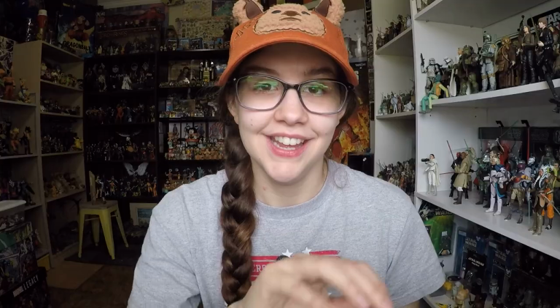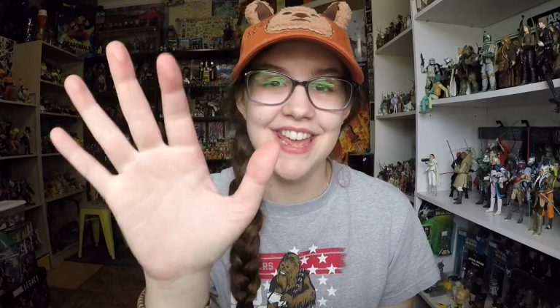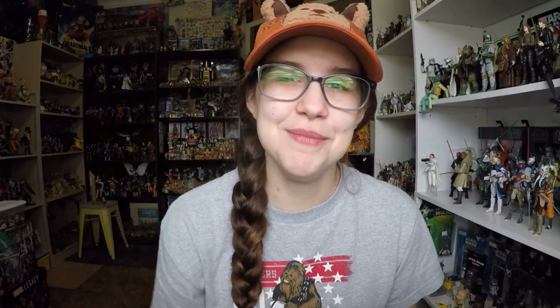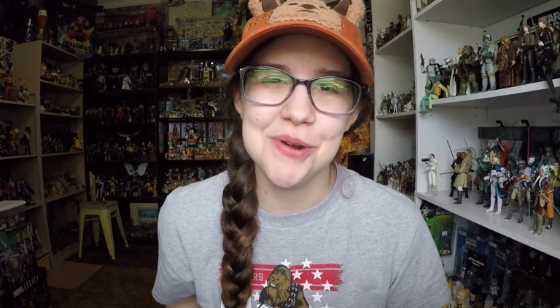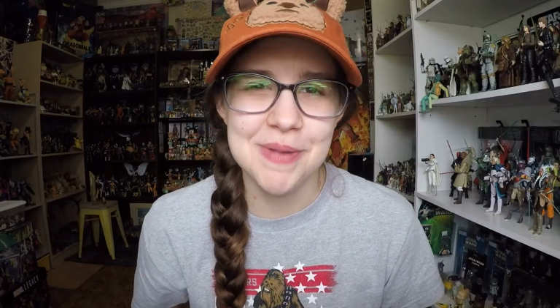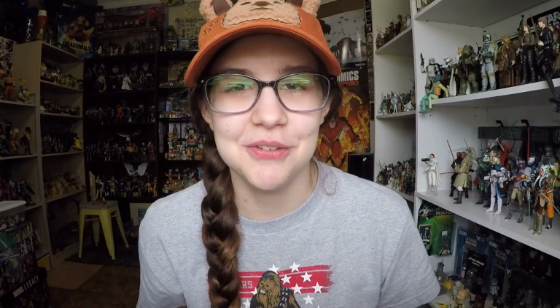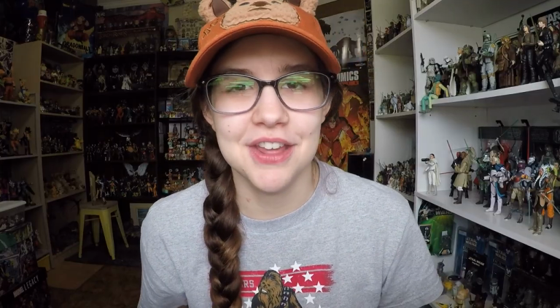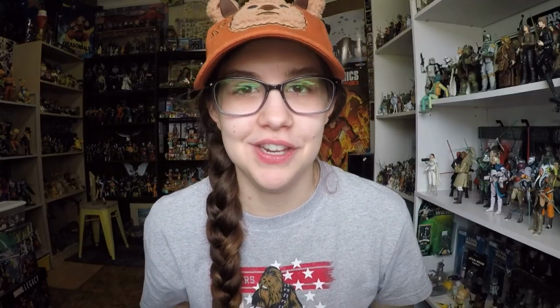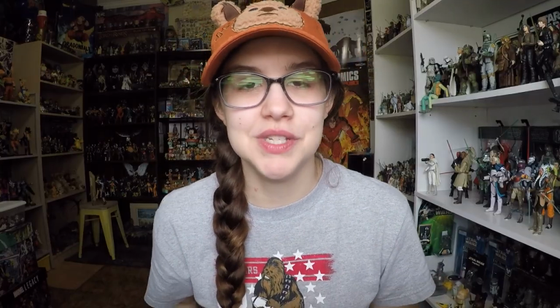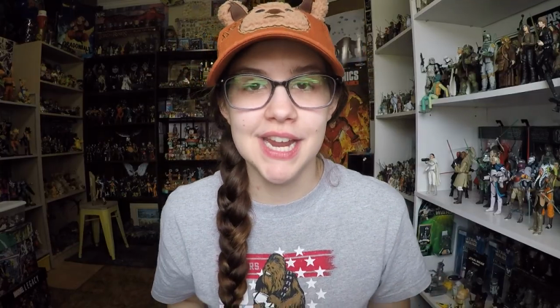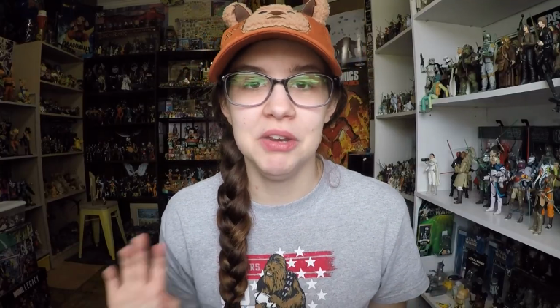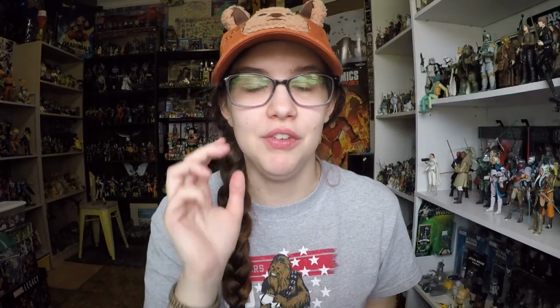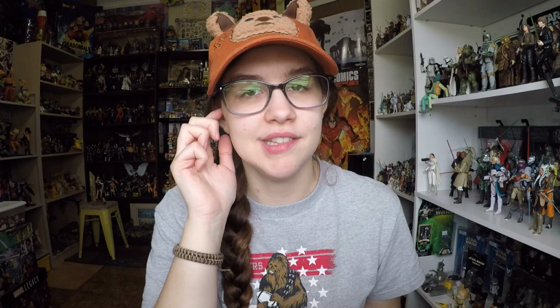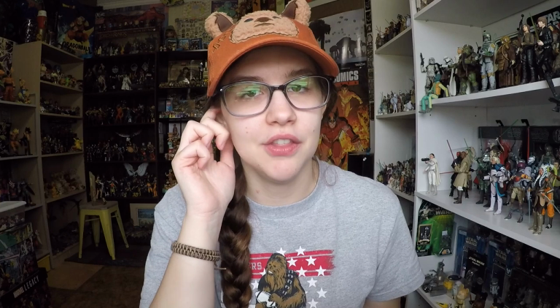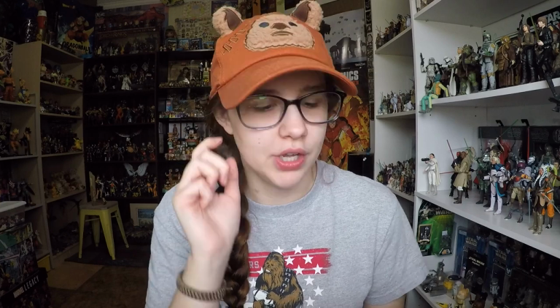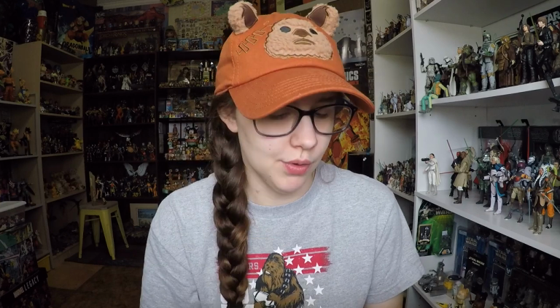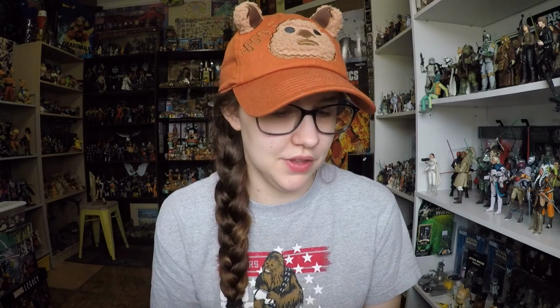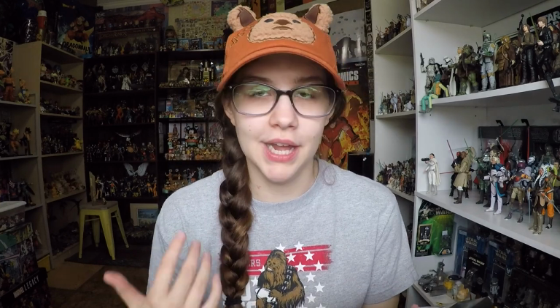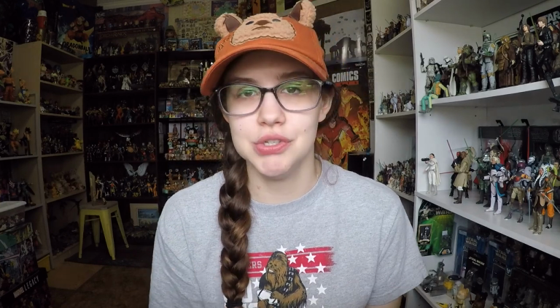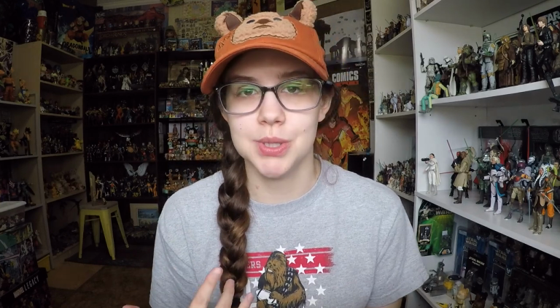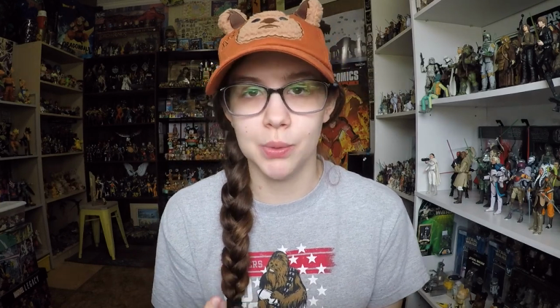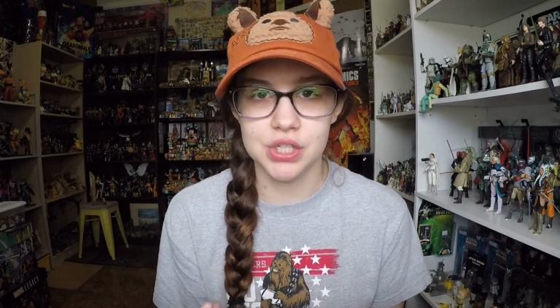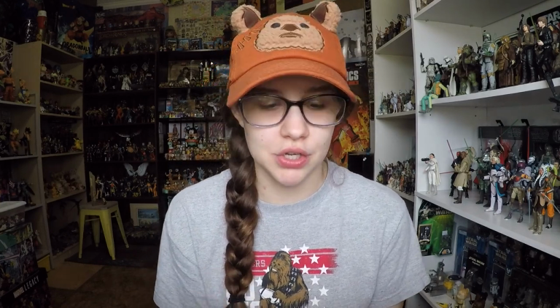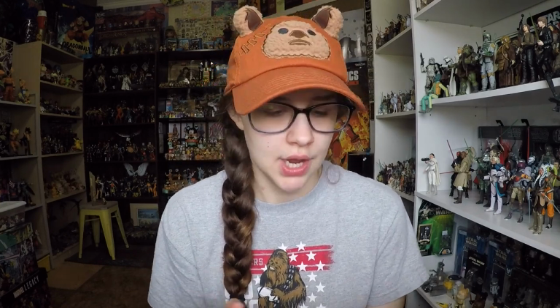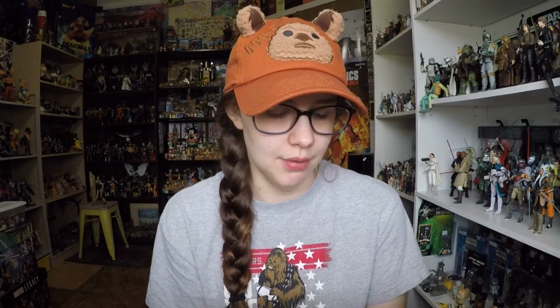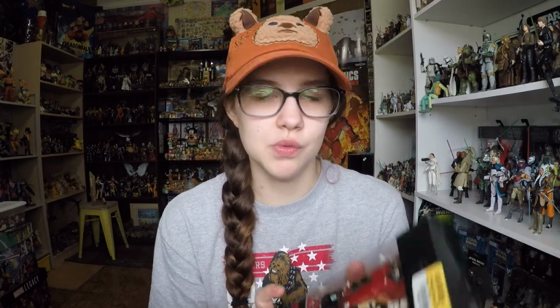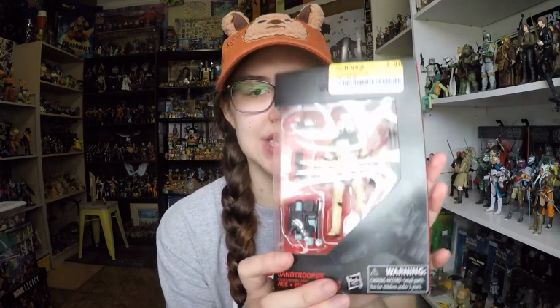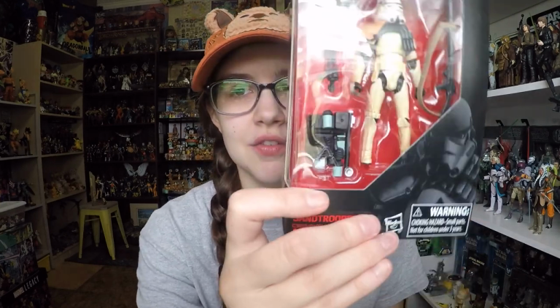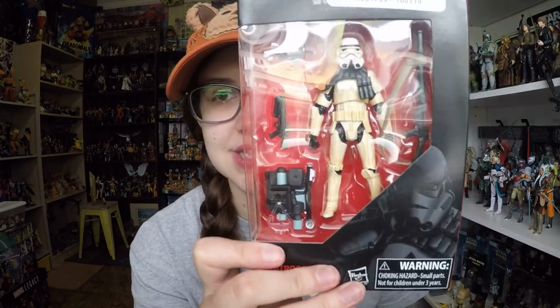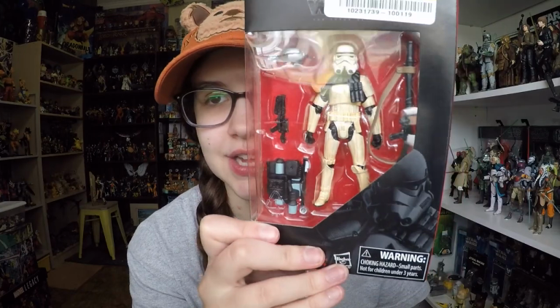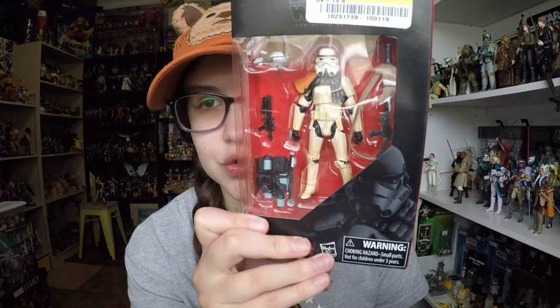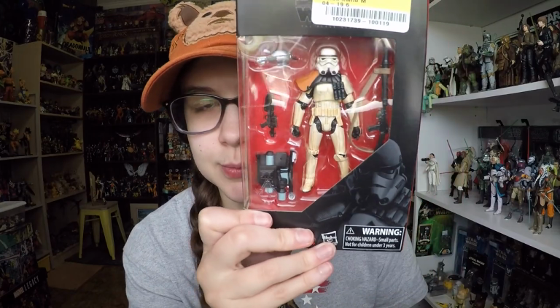Hey everybody, welcome back to another video. Today I'm going to be giving you guys another look at one of the Black Series 3¾ inch figures. This one is of the Sand Trooper.